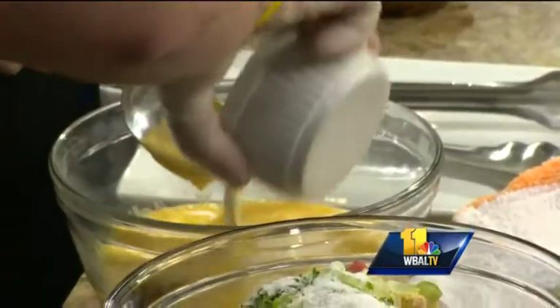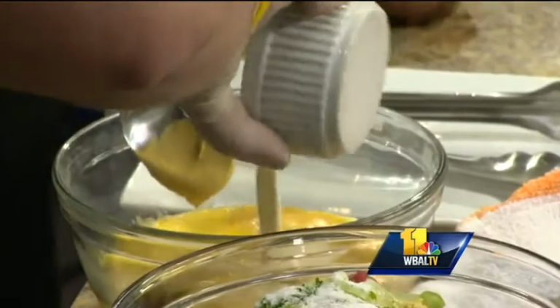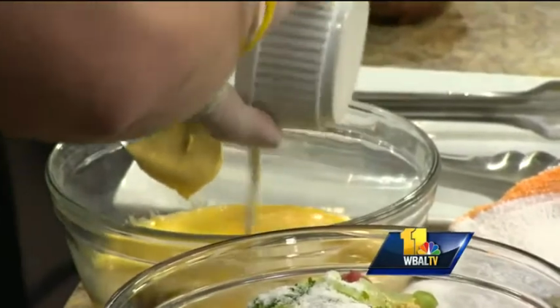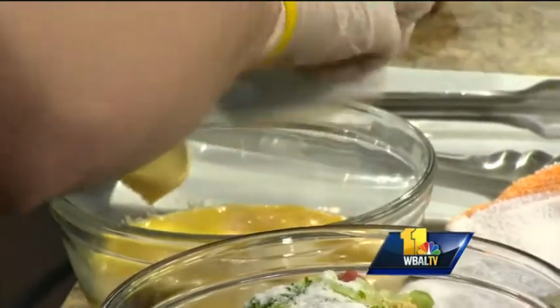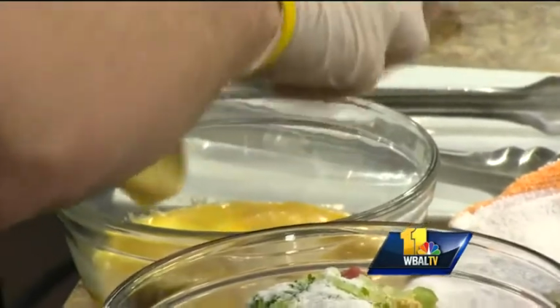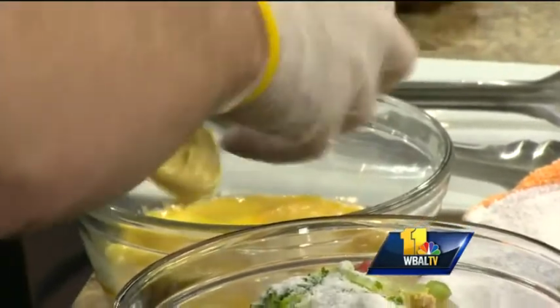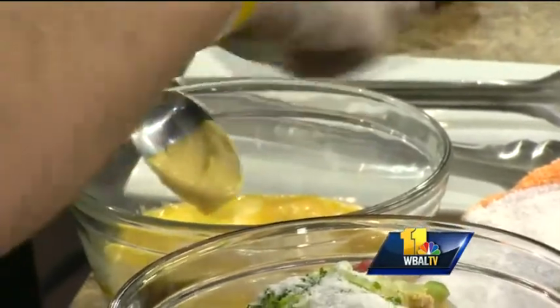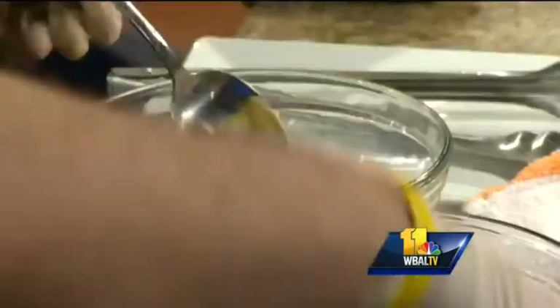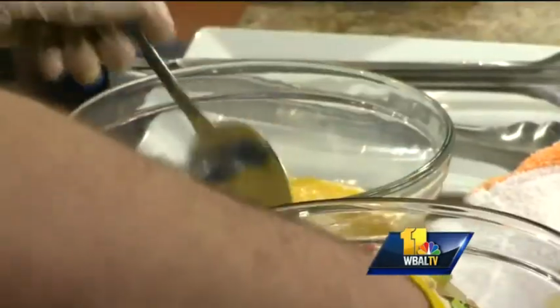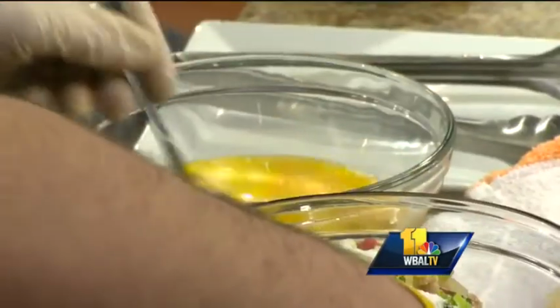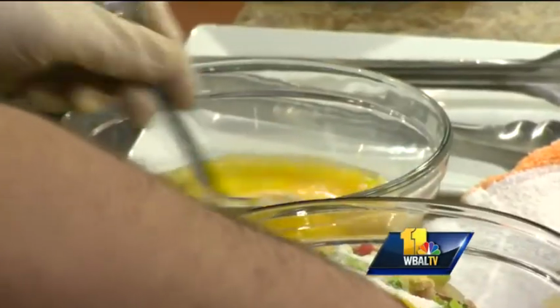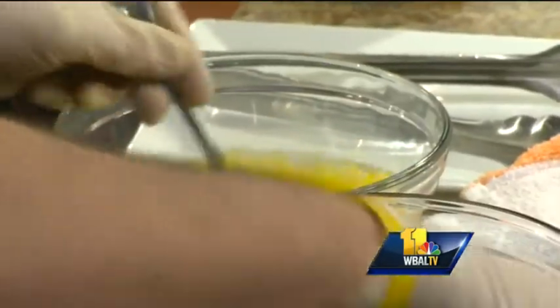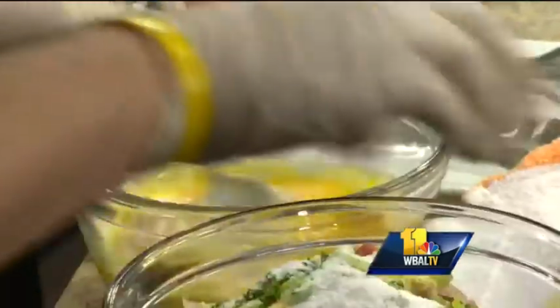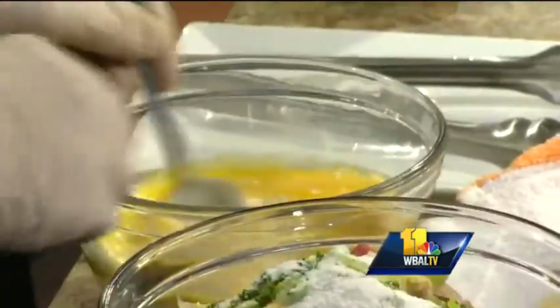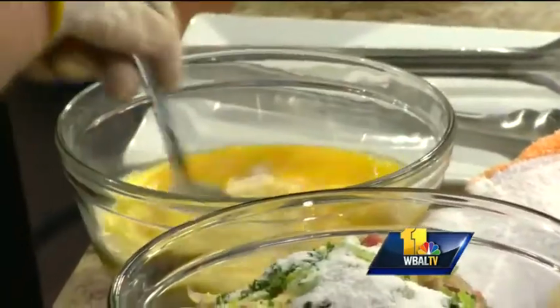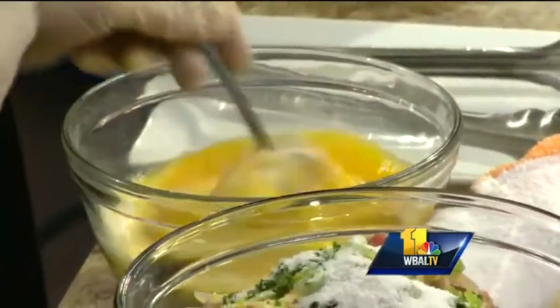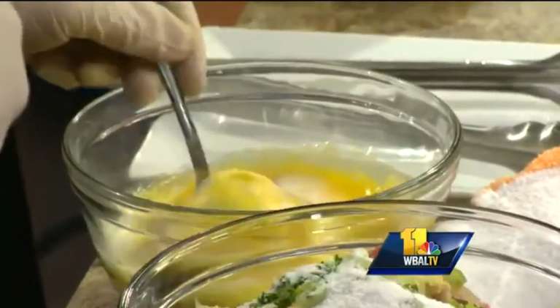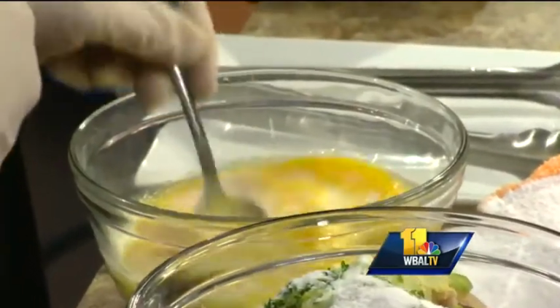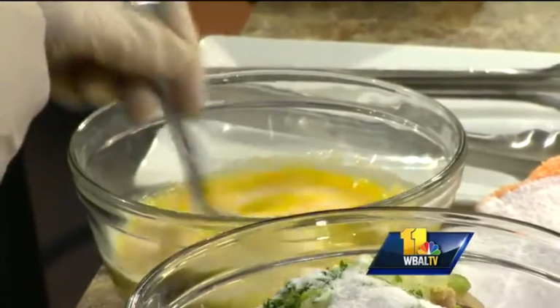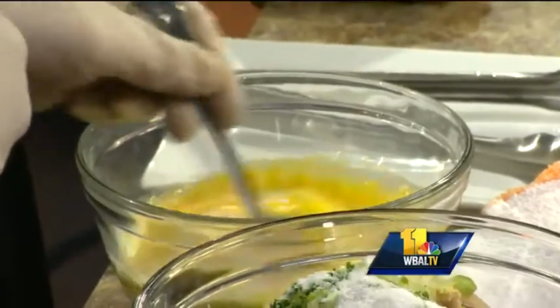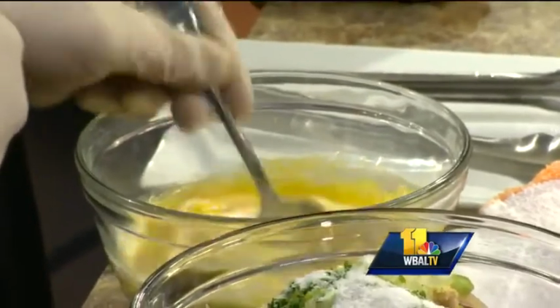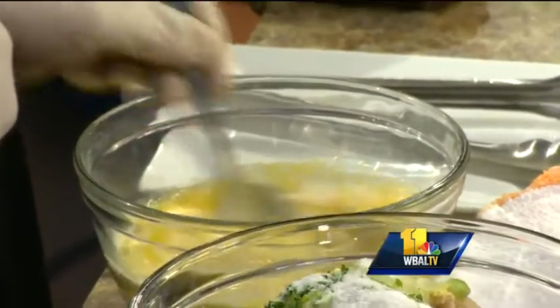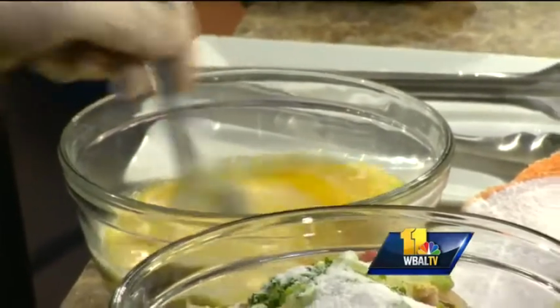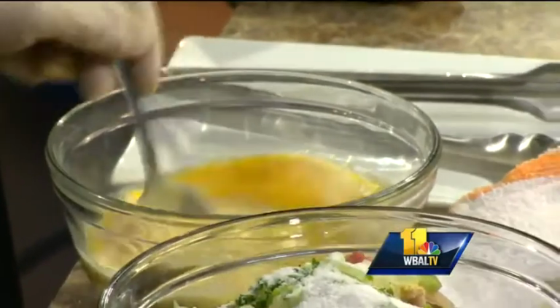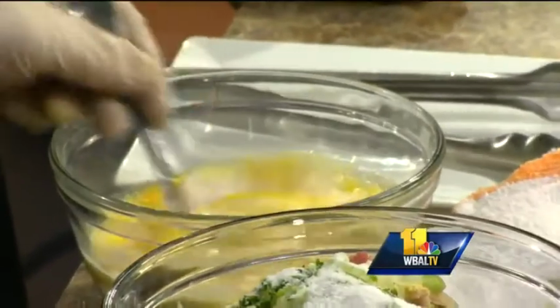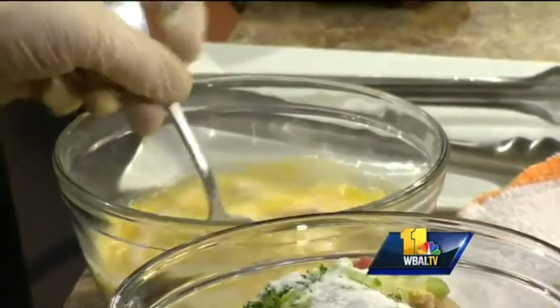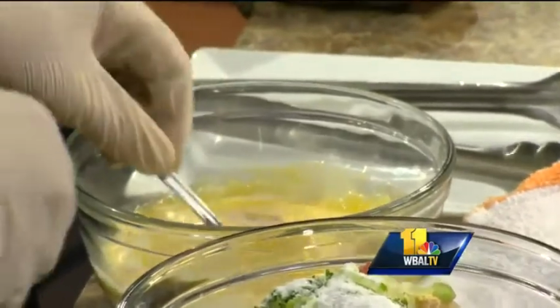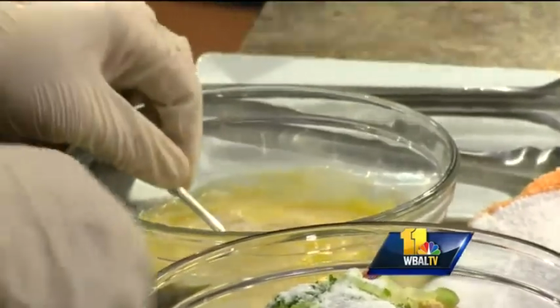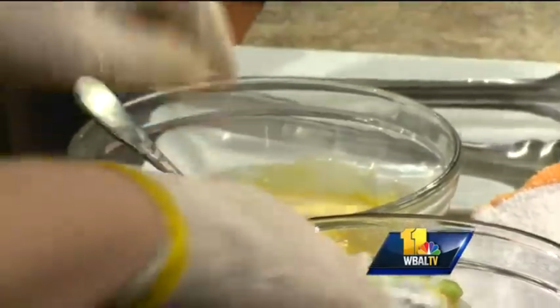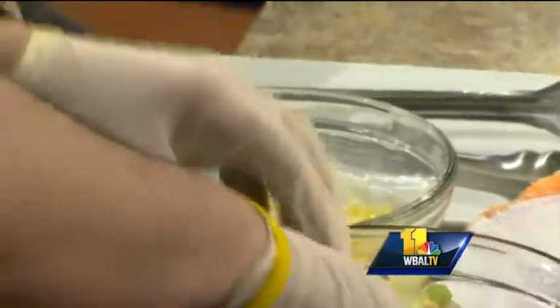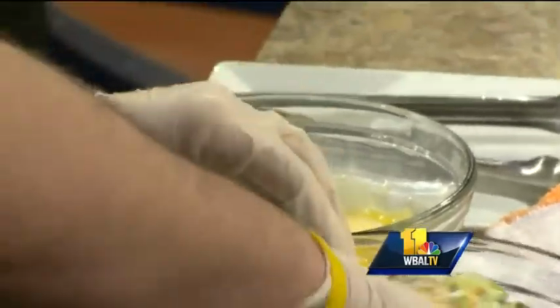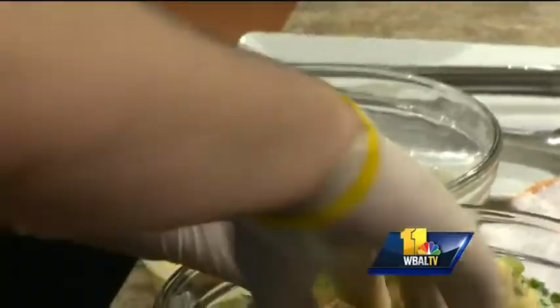Cream? I never thought about putting cream in it. It also helps stabilize the moisture a little bit. Okay, and then you're going to put that in there and mix it all together.